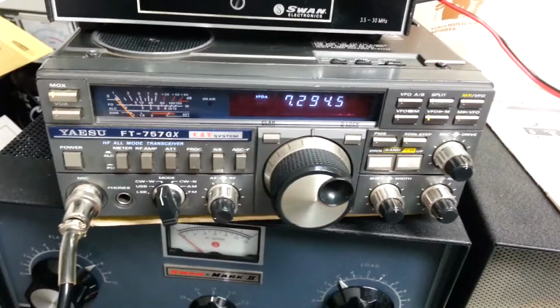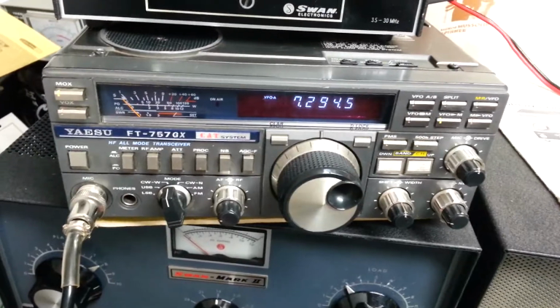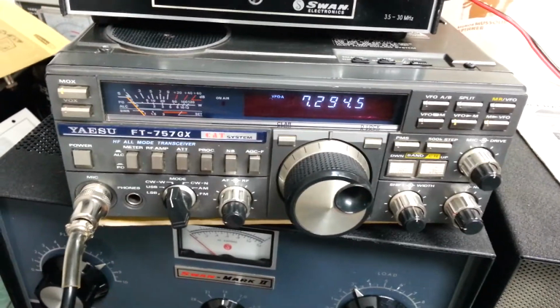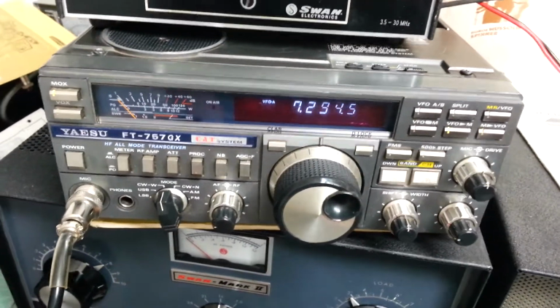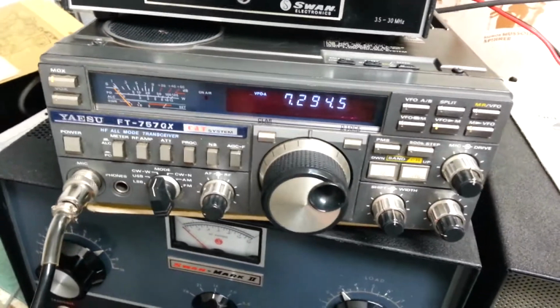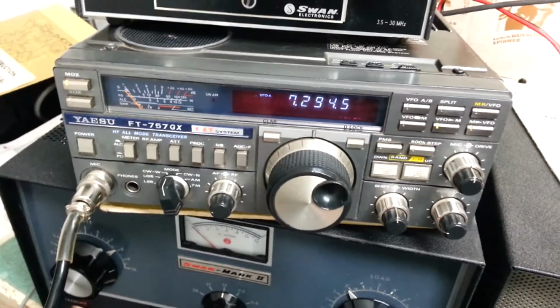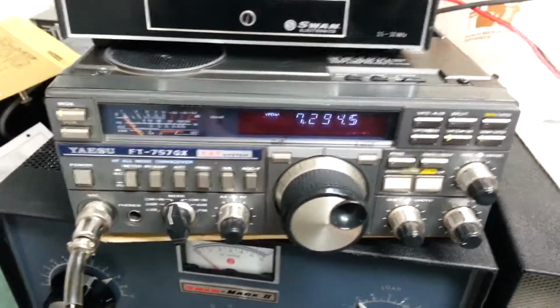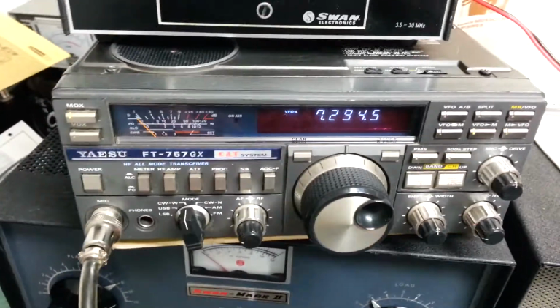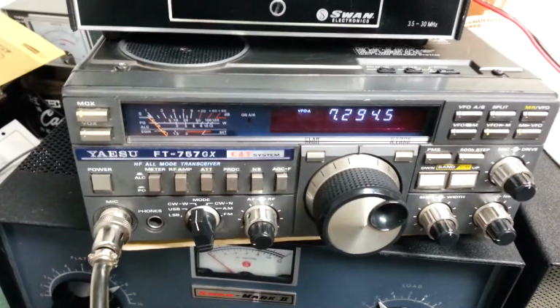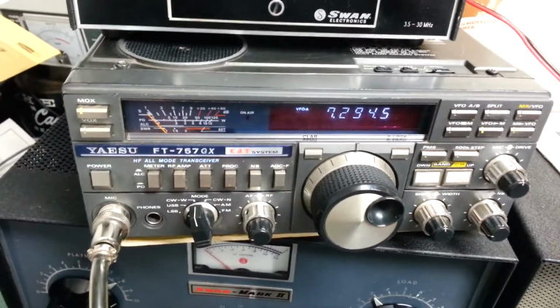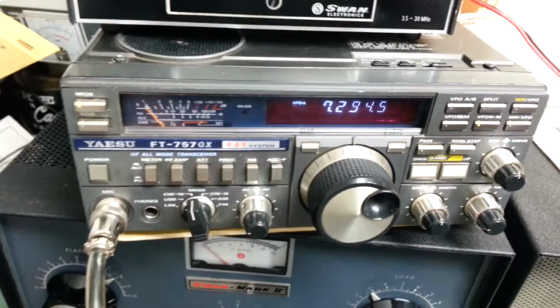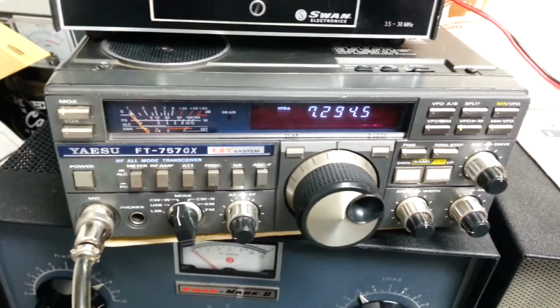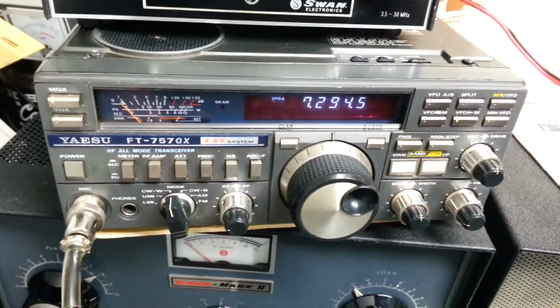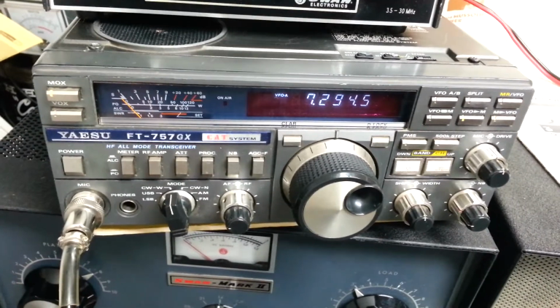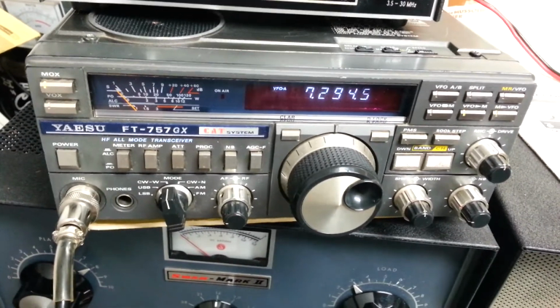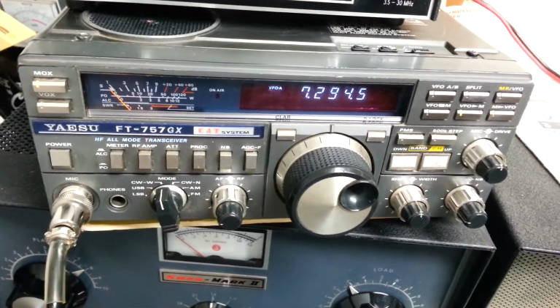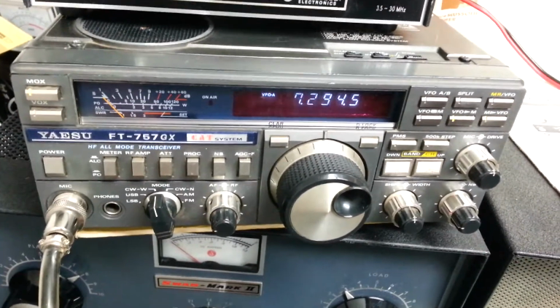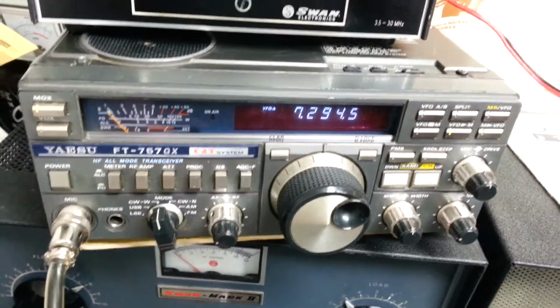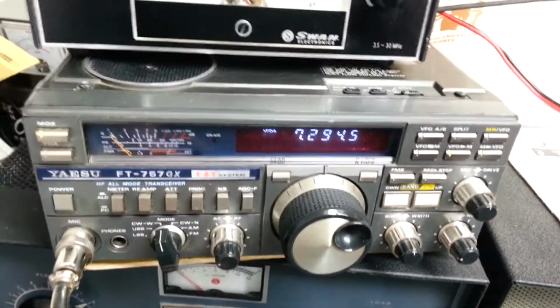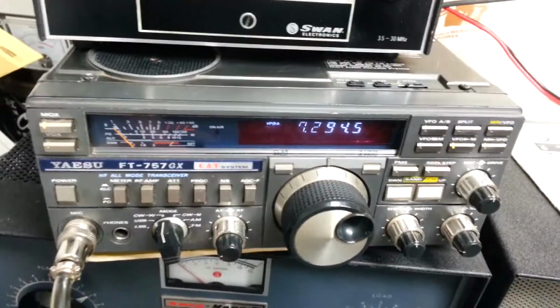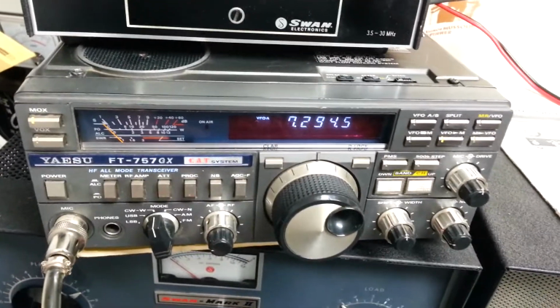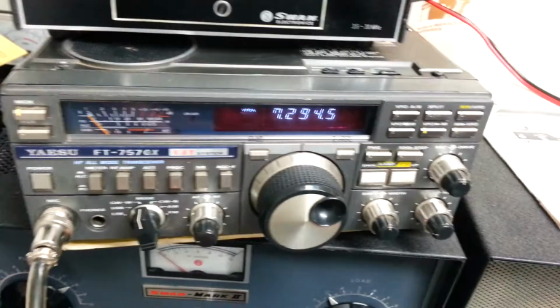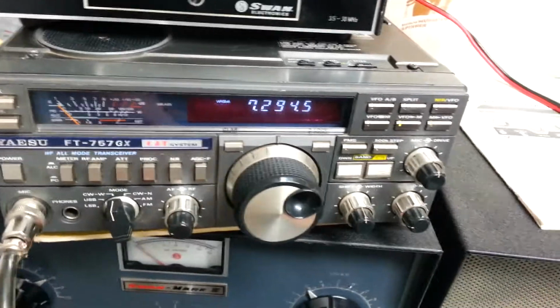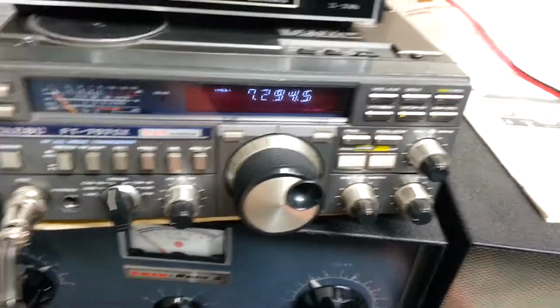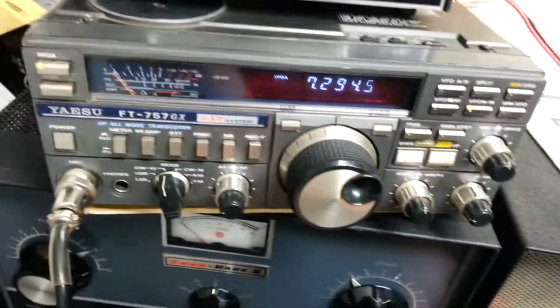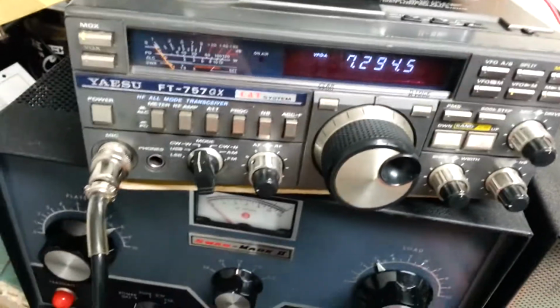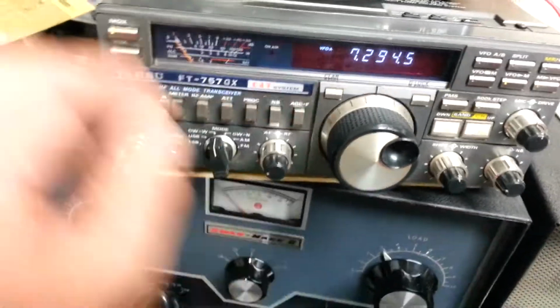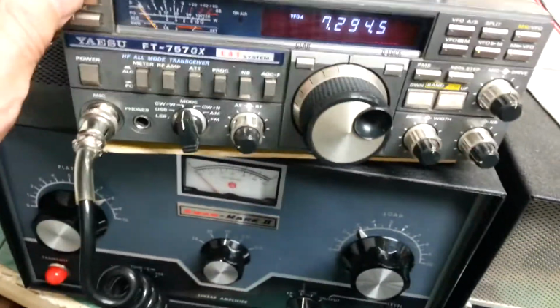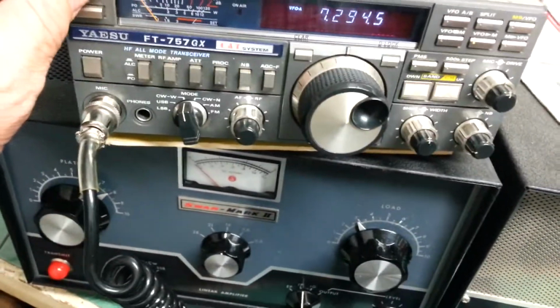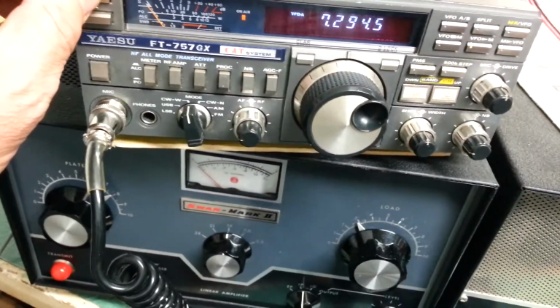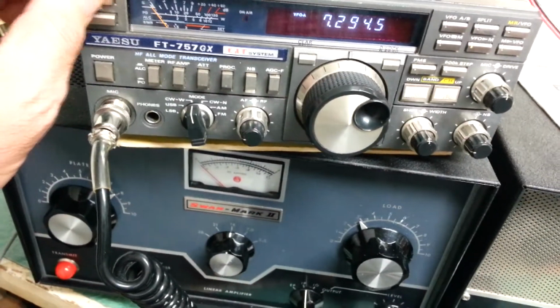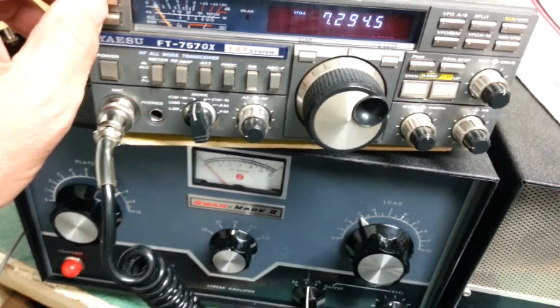We're doing the transmit test on the Yaesu FT757GX. We're just going to go ahead and key it up. We have it in CW mode, and I'm going to use the MOX button right here to transmit.